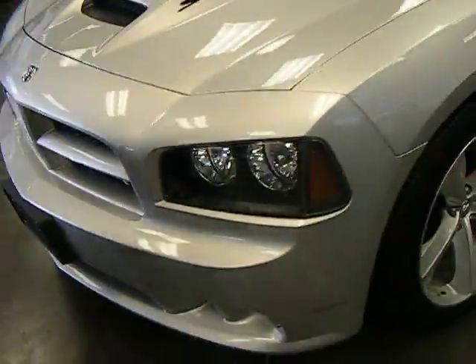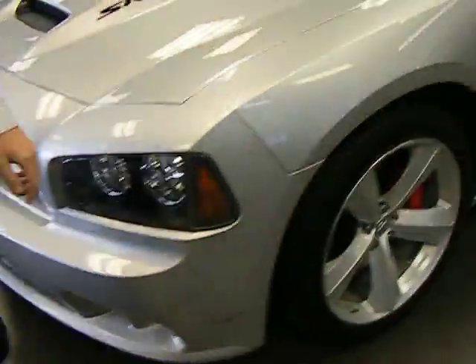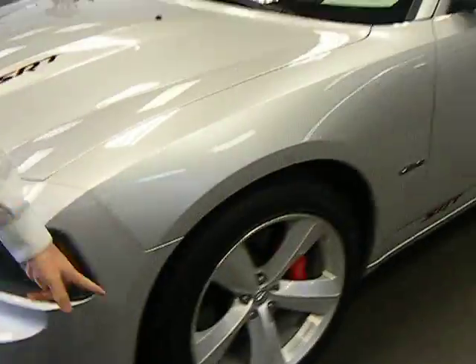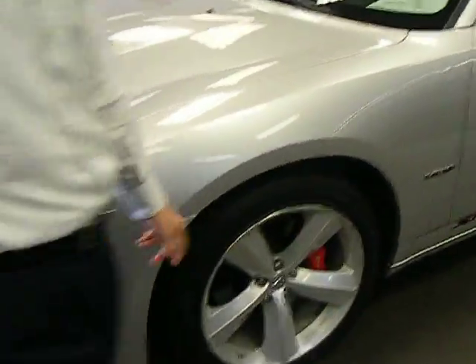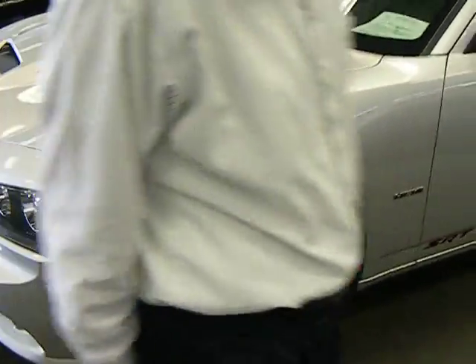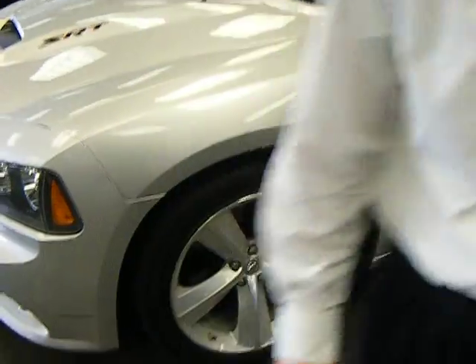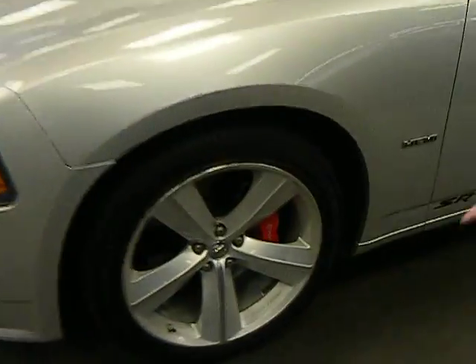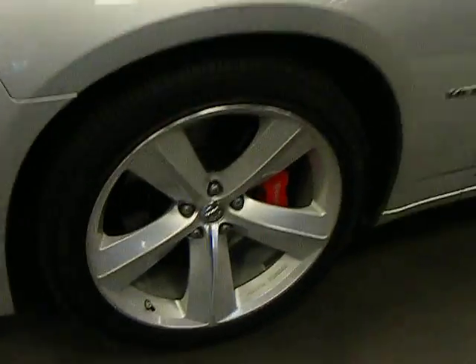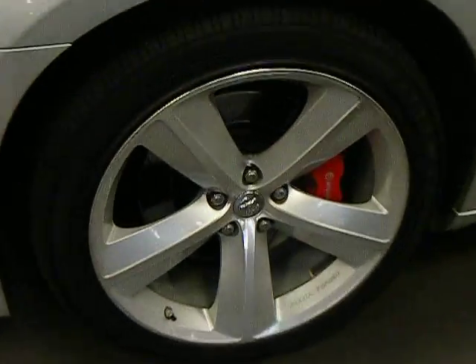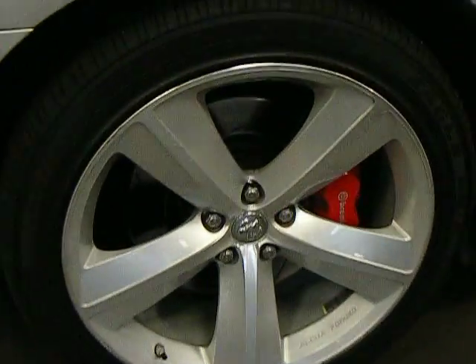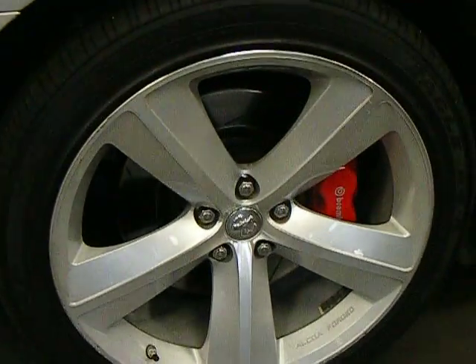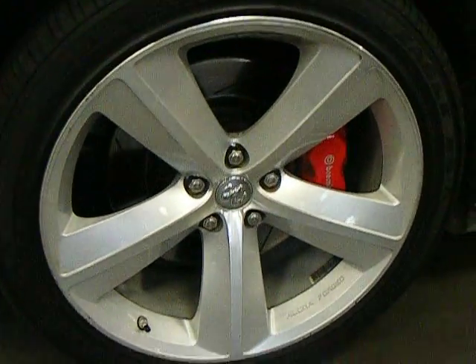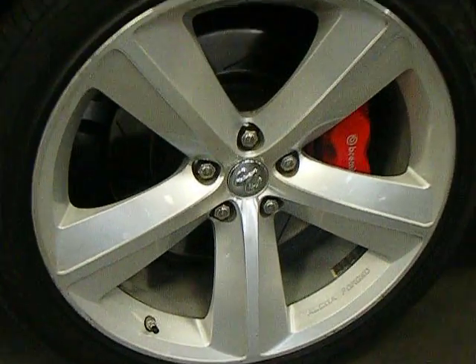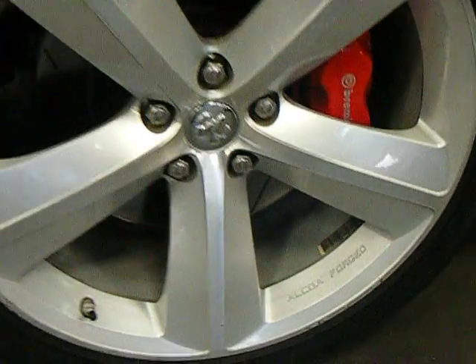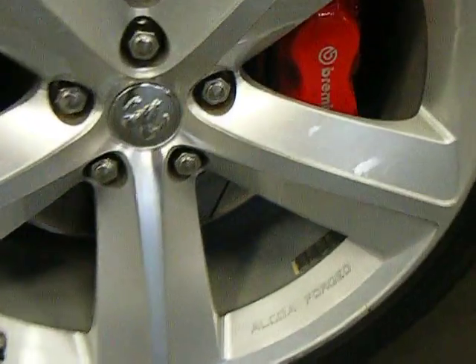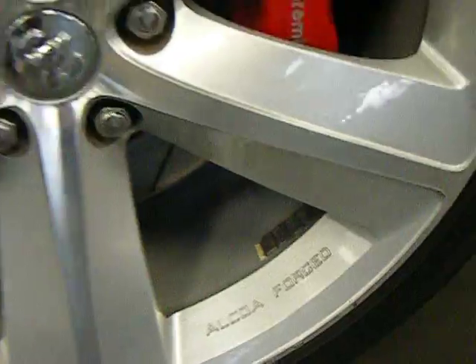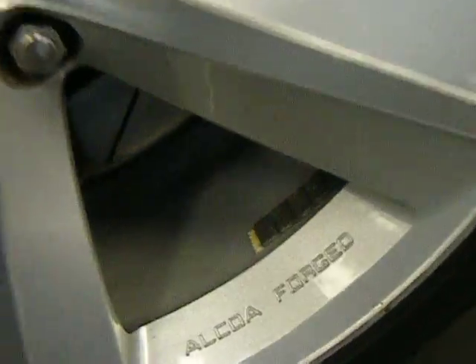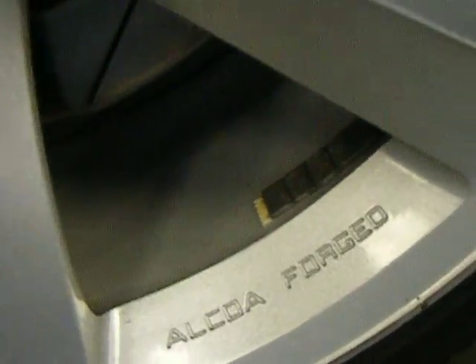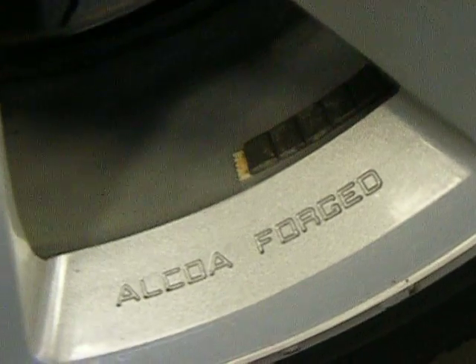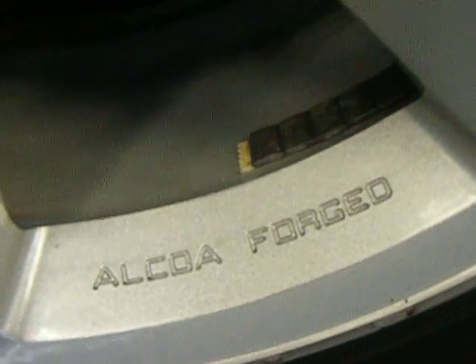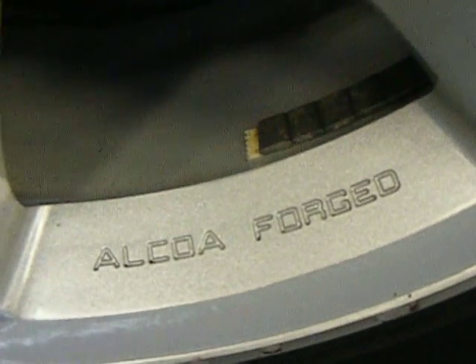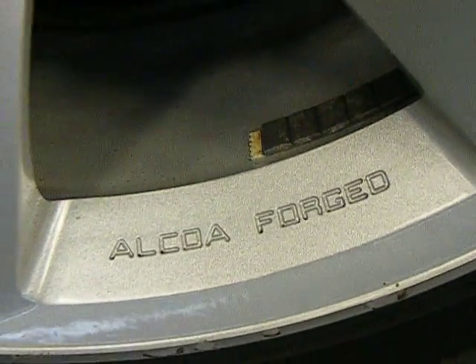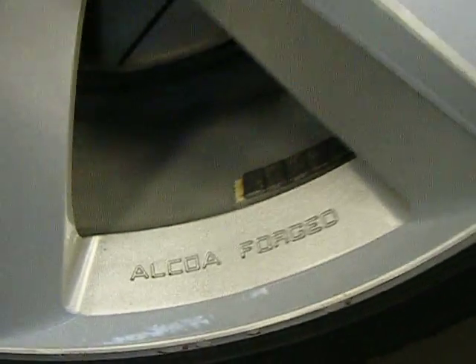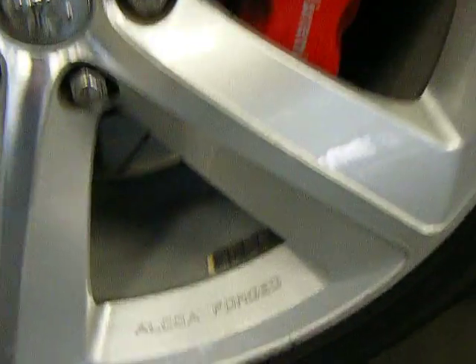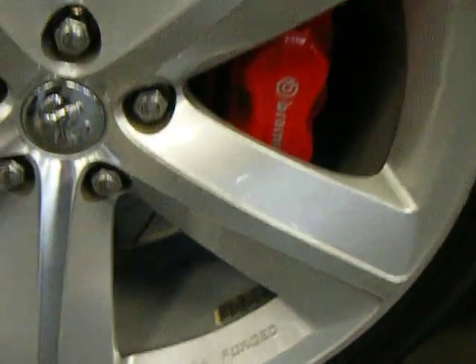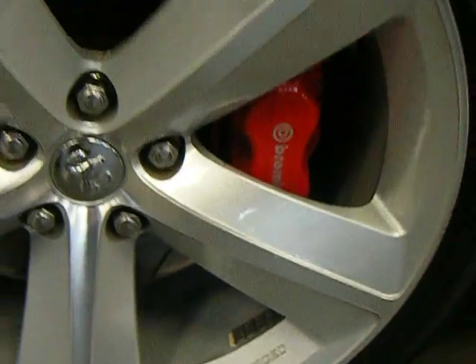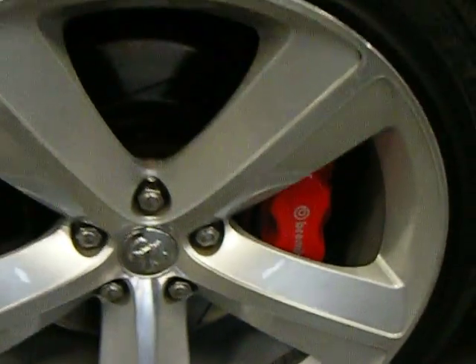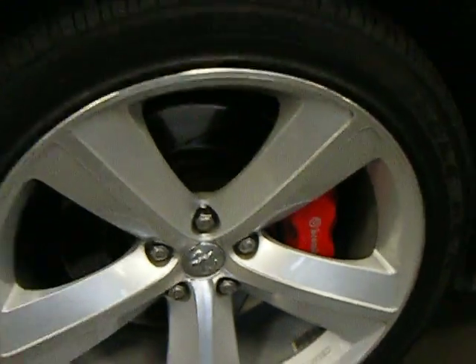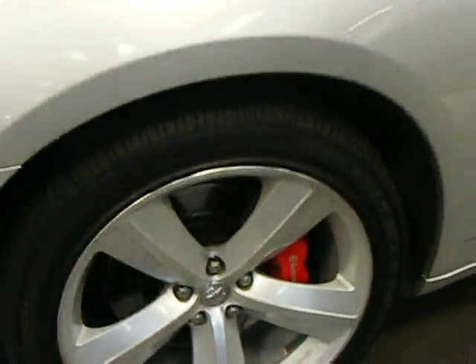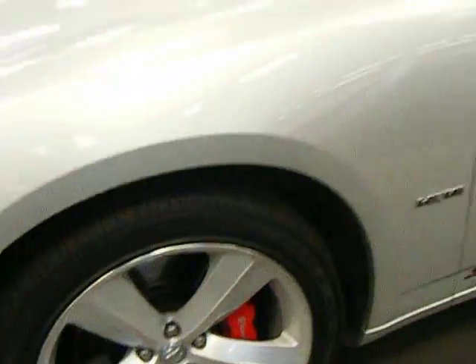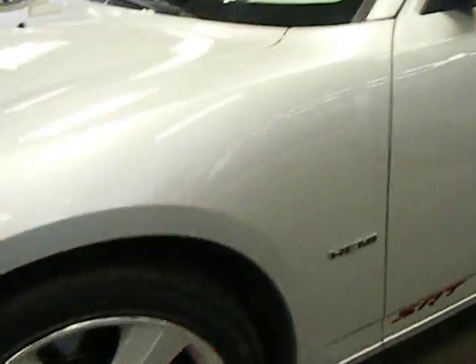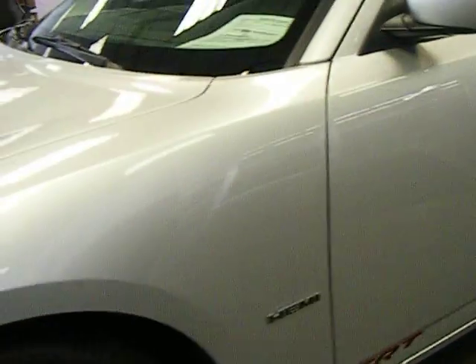I'll show you guys here the wheels. You got a 20 inch Alcoa forged aluminum wheel — it's the lightest and strongest aluminum you can get. Brembo performance brake pads and calipers, slotted rotors to reduce the heat.